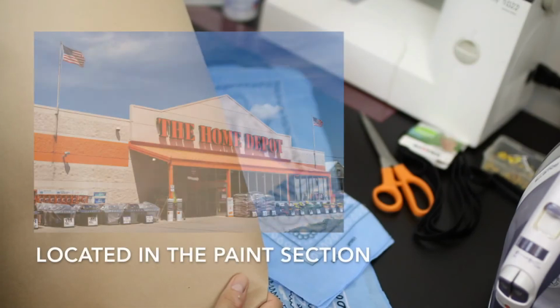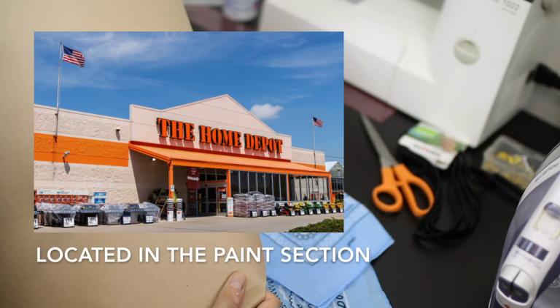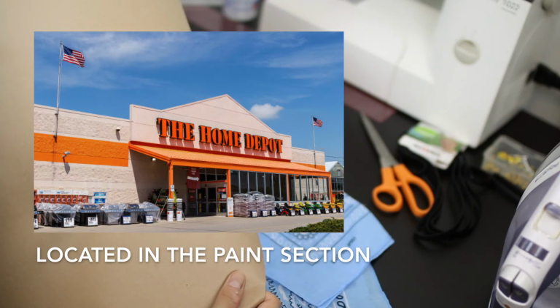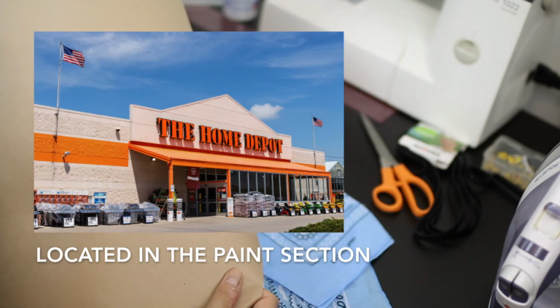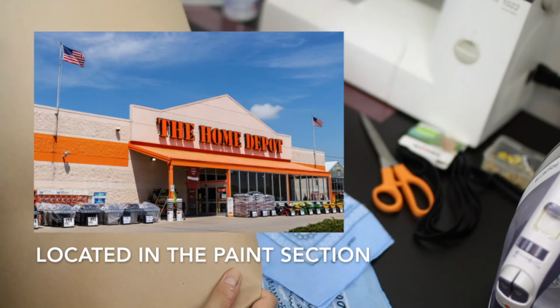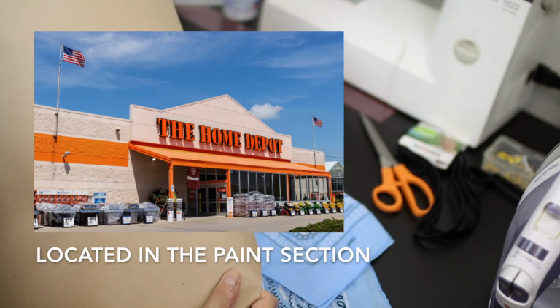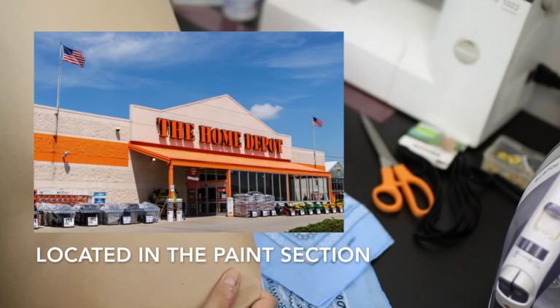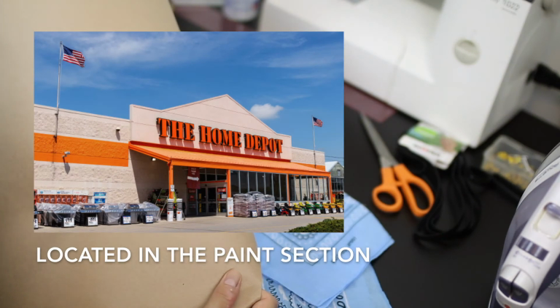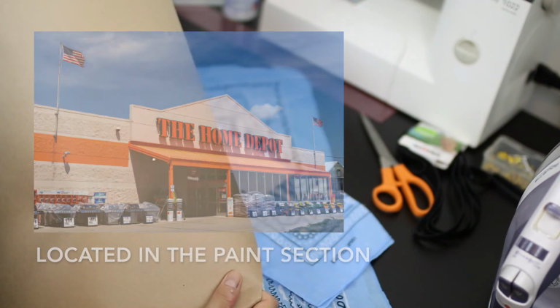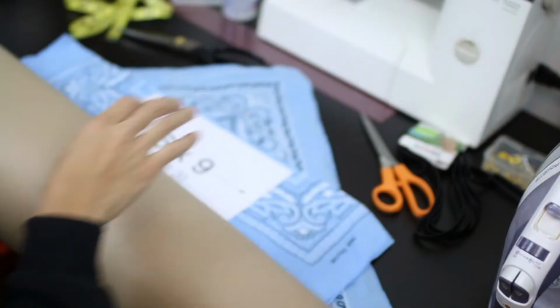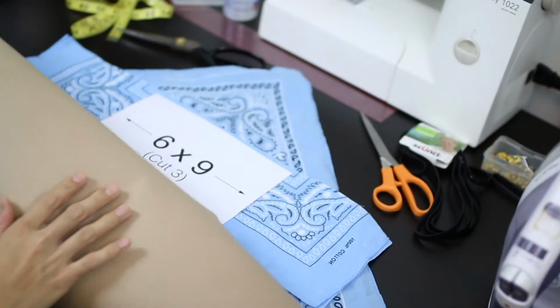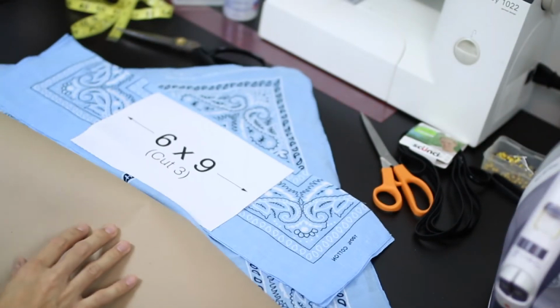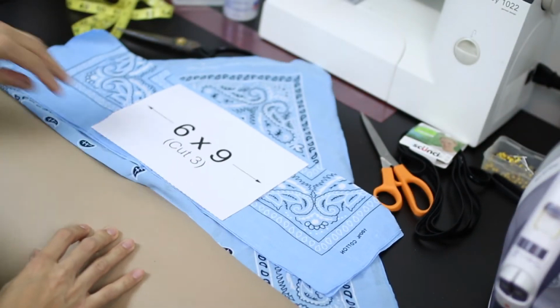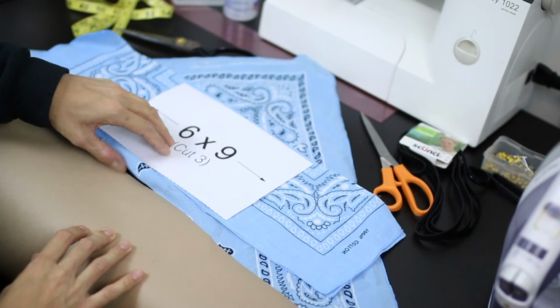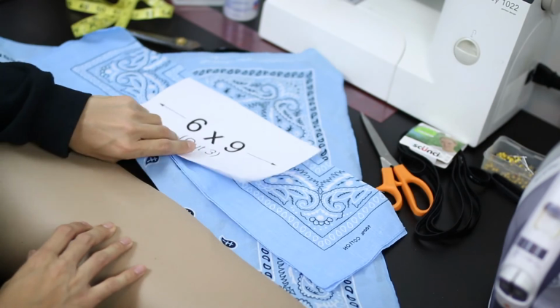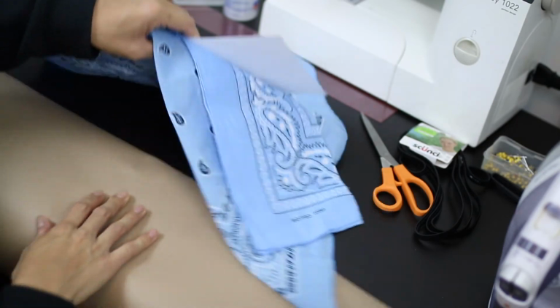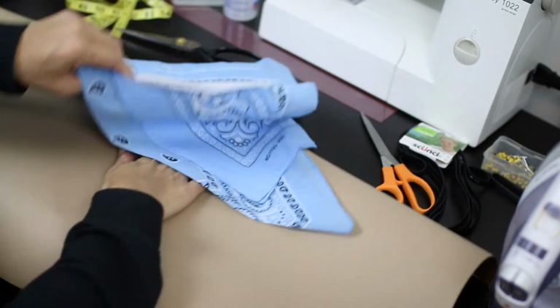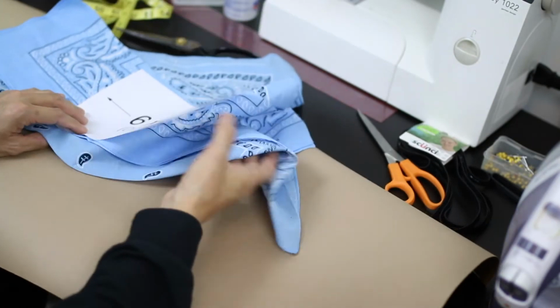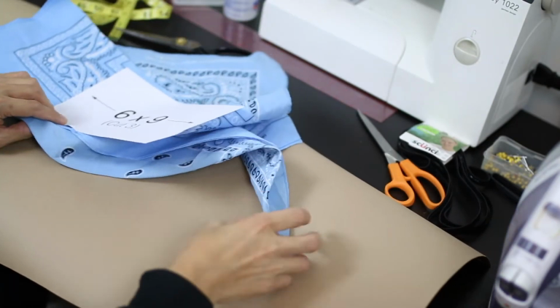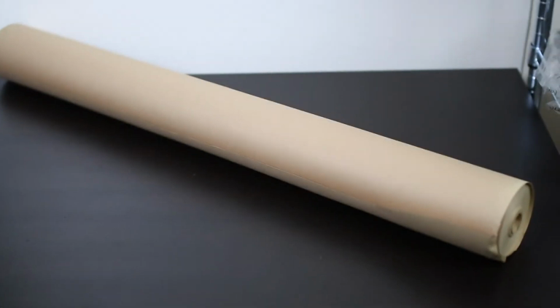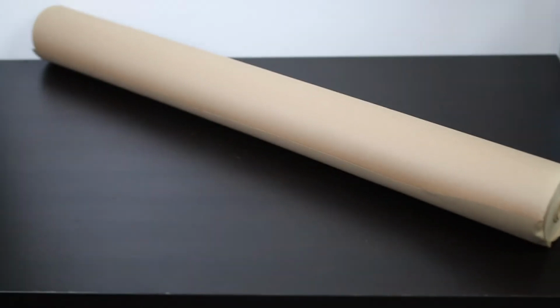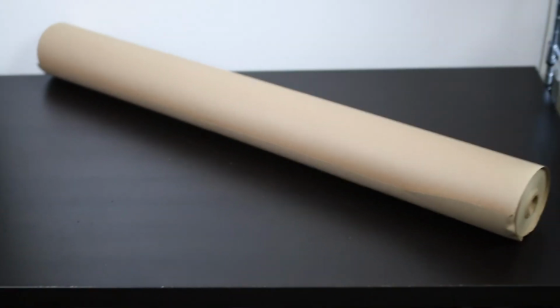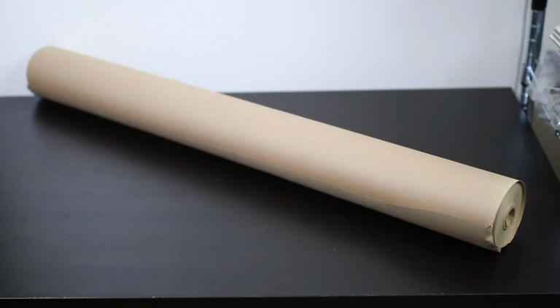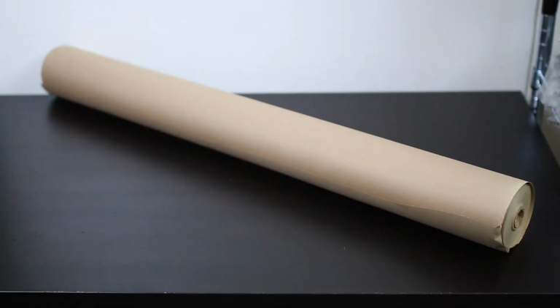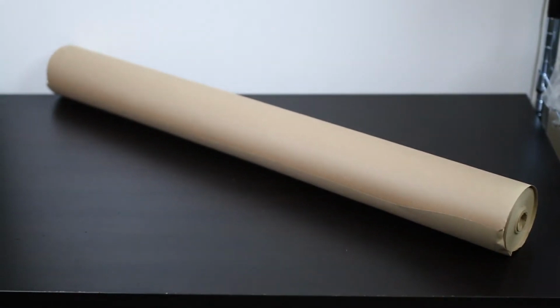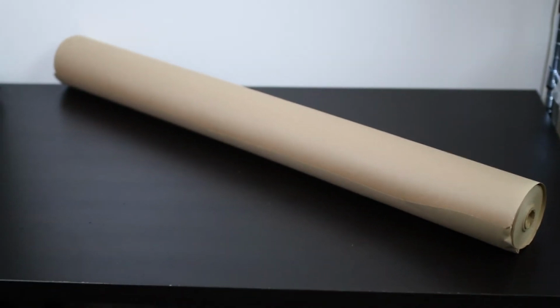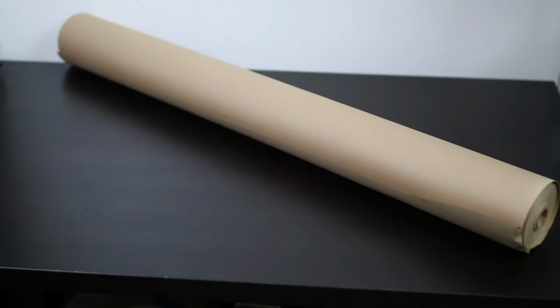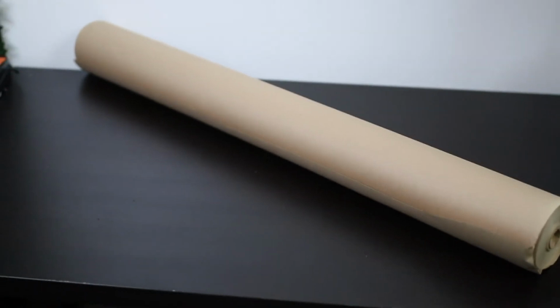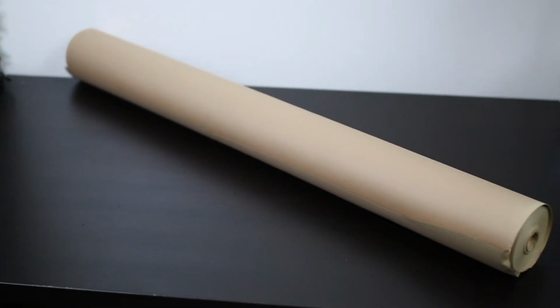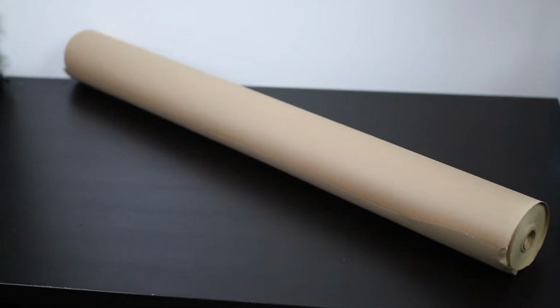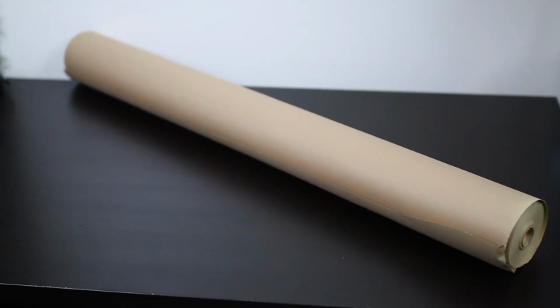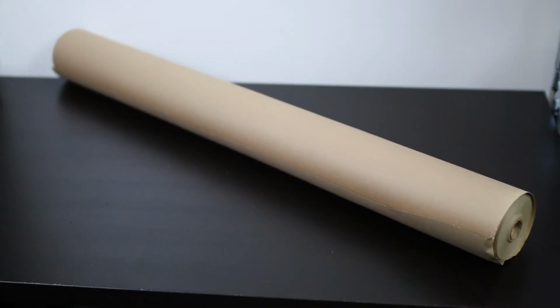I get this construction paper from Home Depot because it's pretty cheap. If you go to a fabric store and you're always making something, it's going to cost a lot for a roll. At Home Depot it's super cheap.